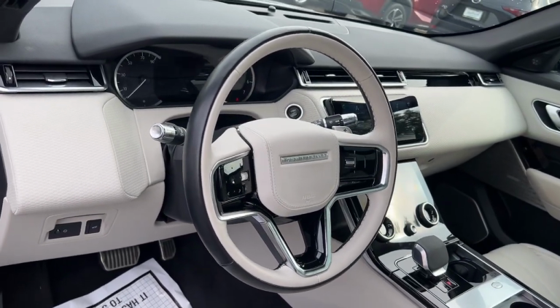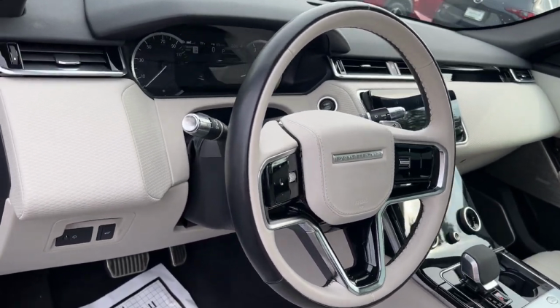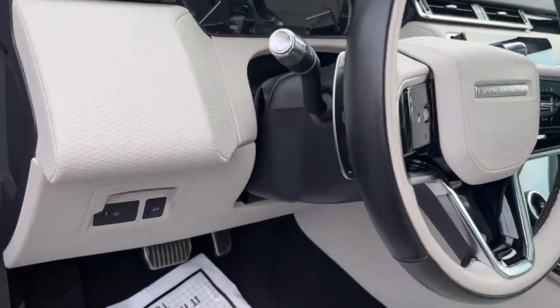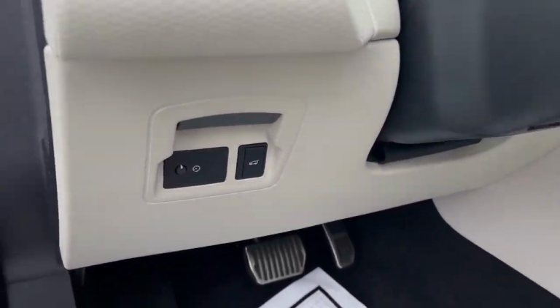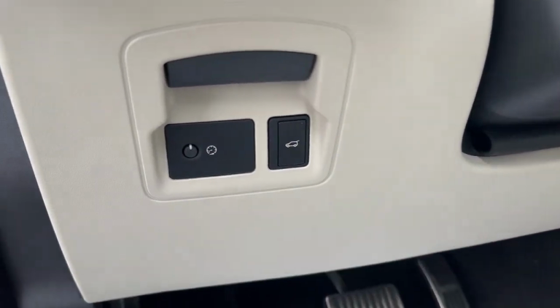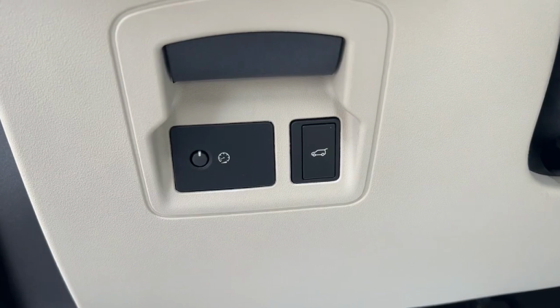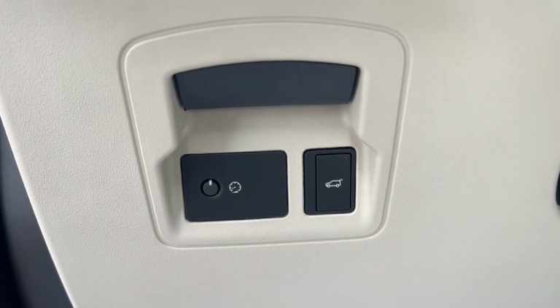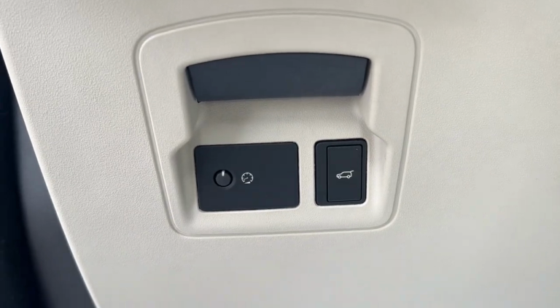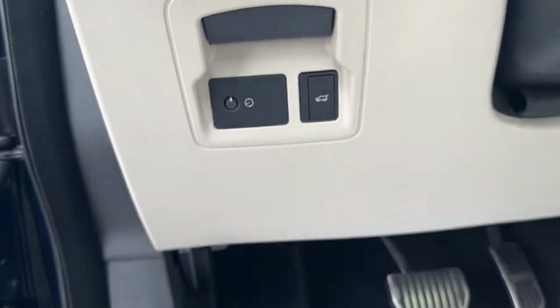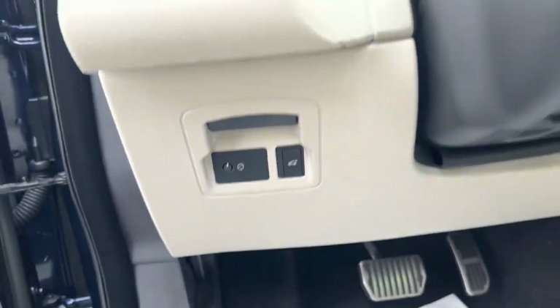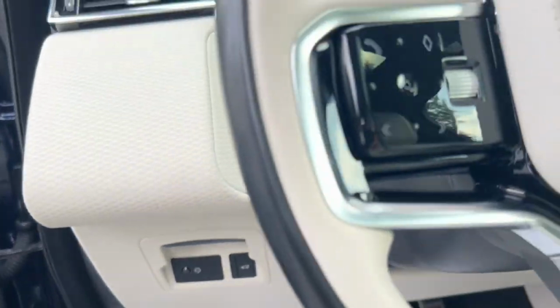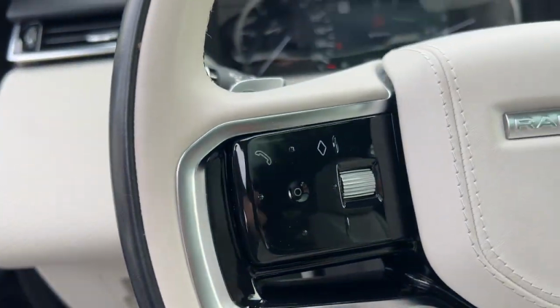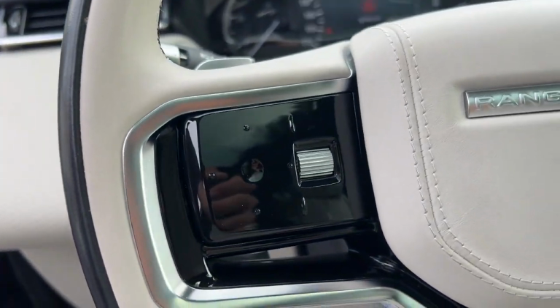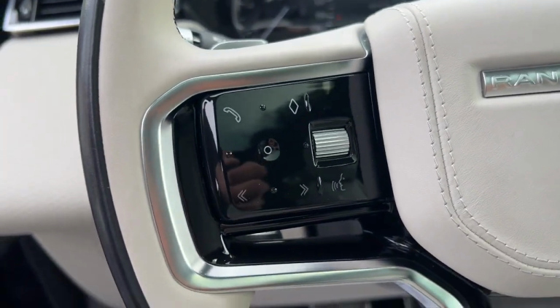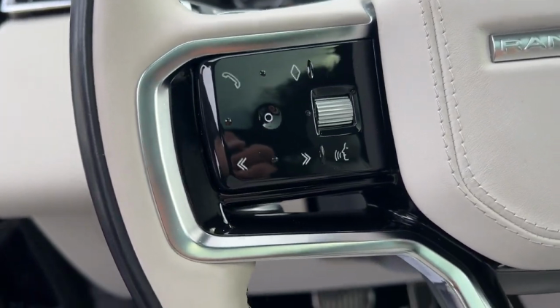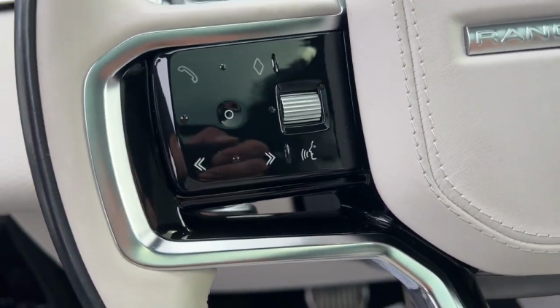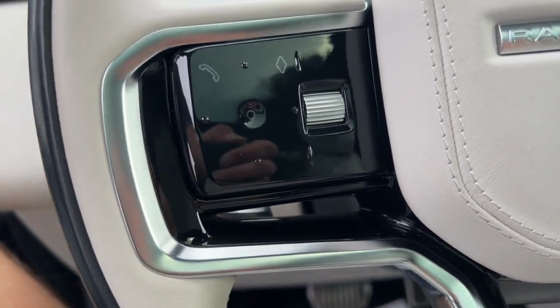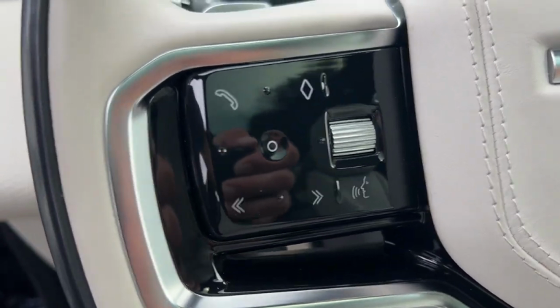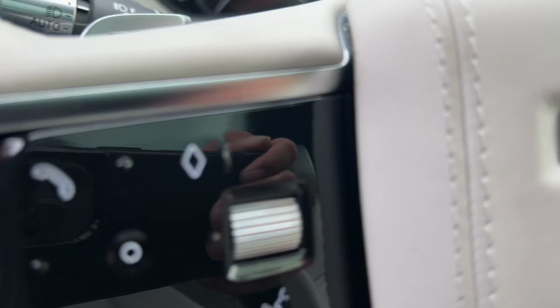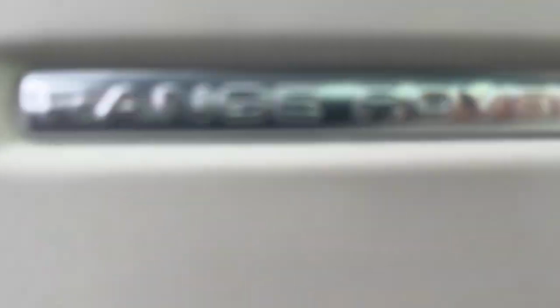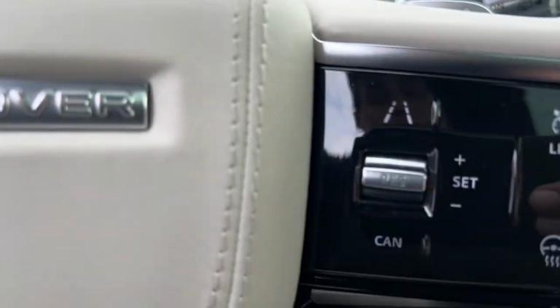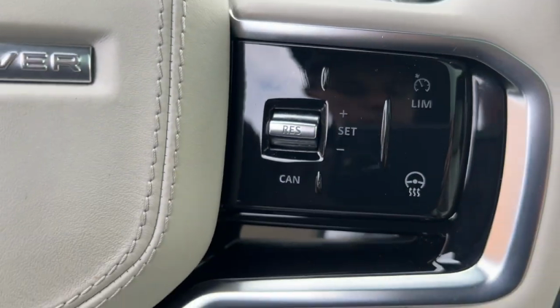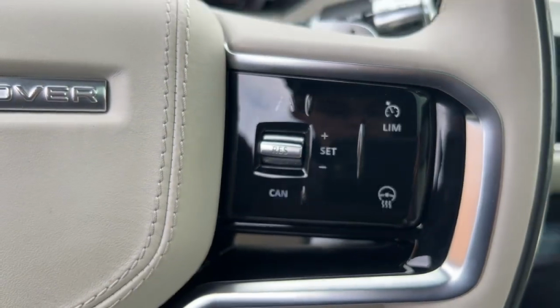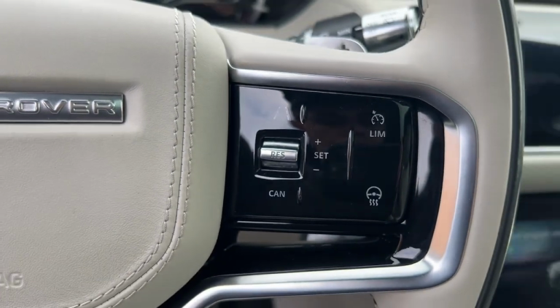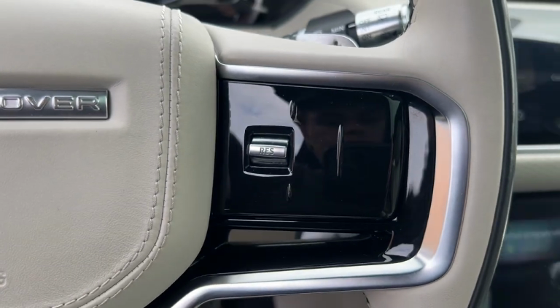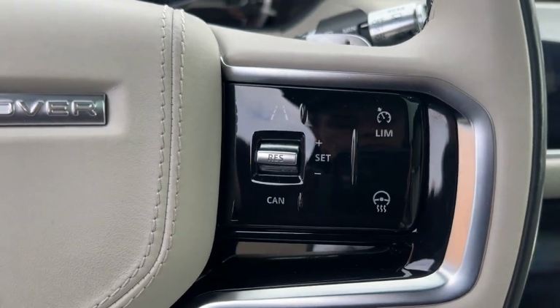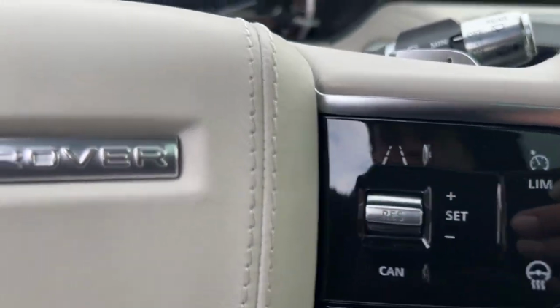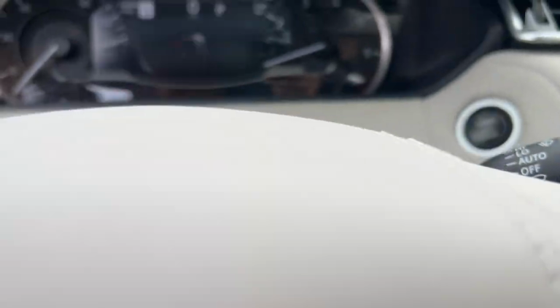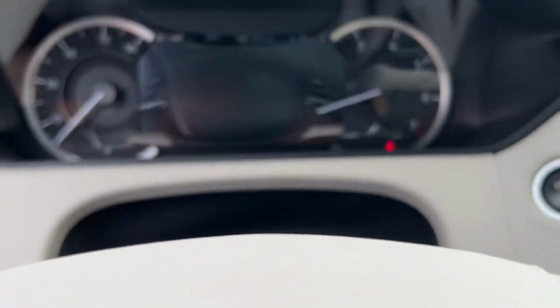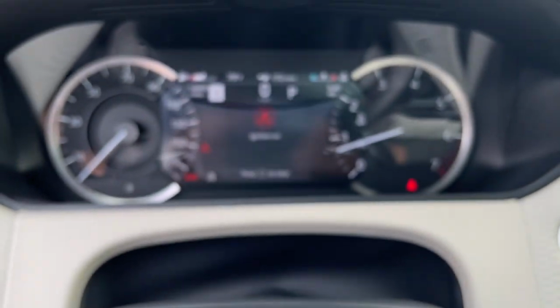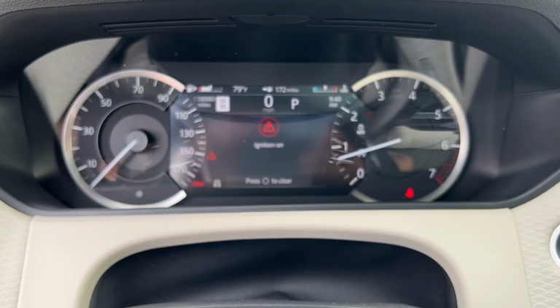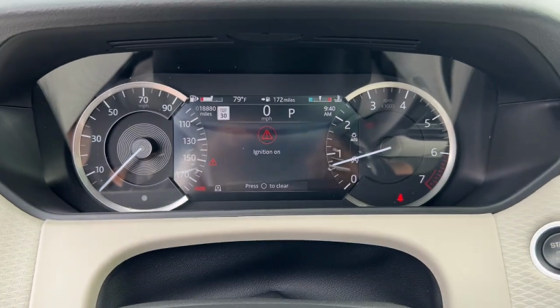Heated steering wheel, Apple CarPlay and/or Android Auto, navigation system, moonroof, keyless entry, heated mirrors, premium sound system, satellite radio, power liftgate, fog lamps.